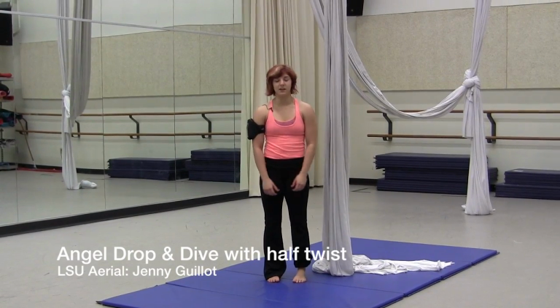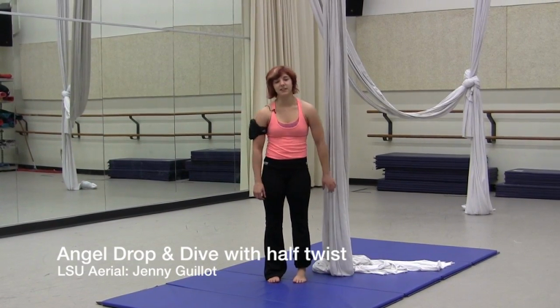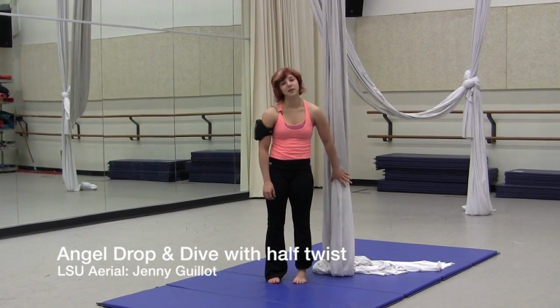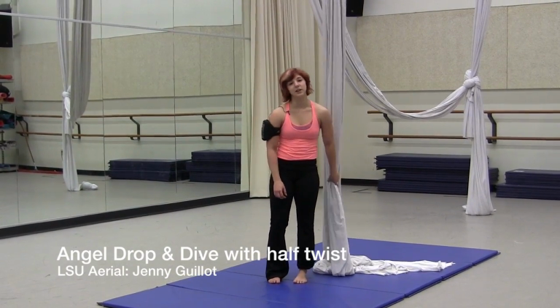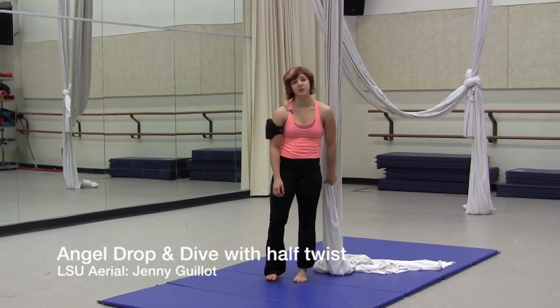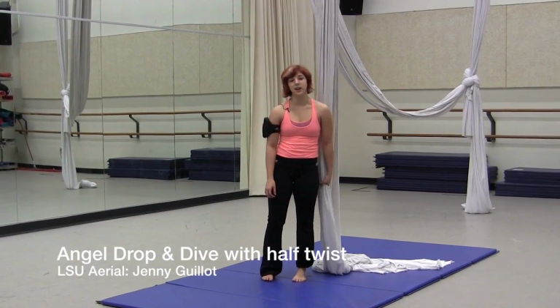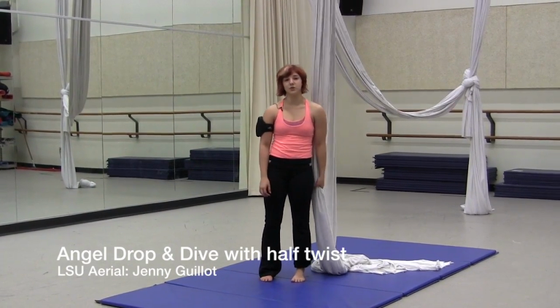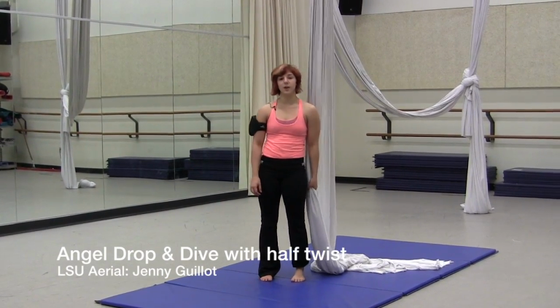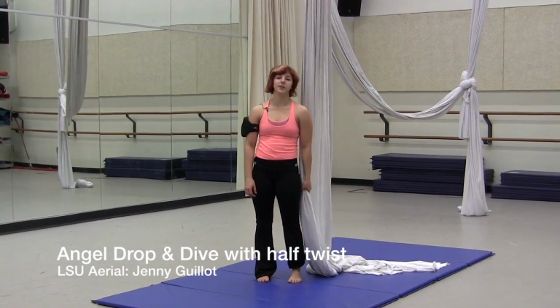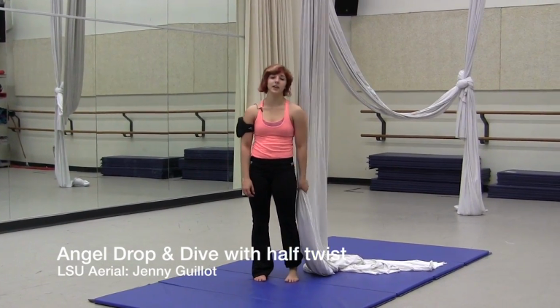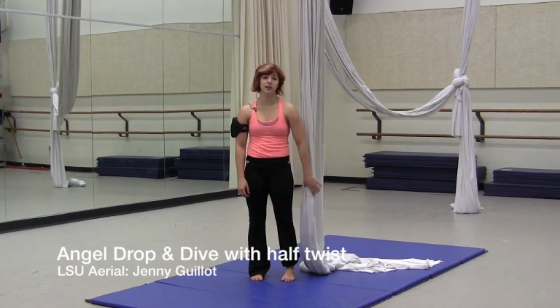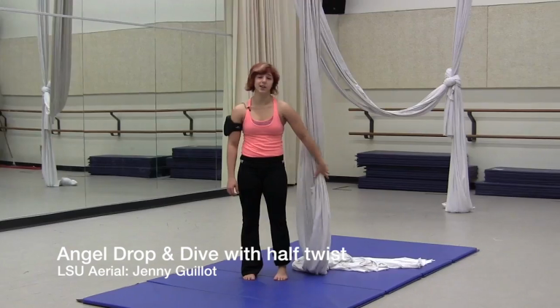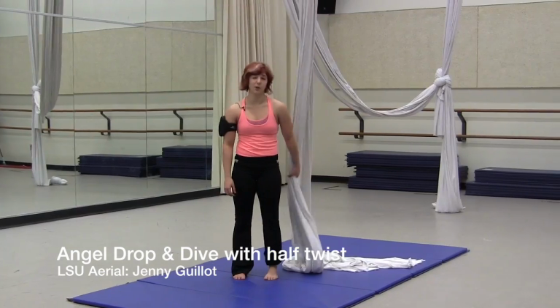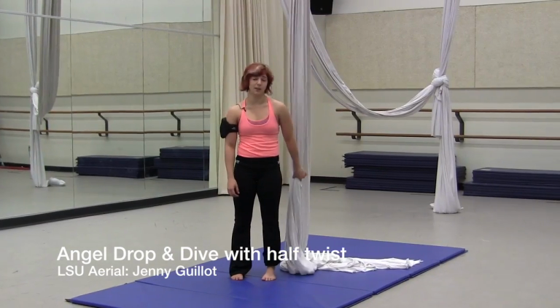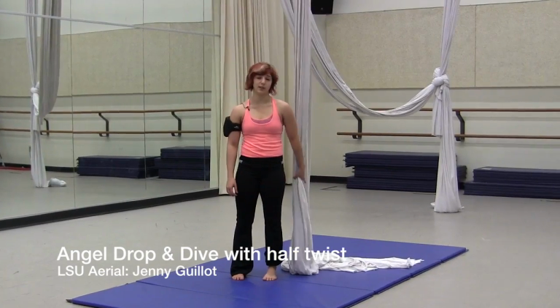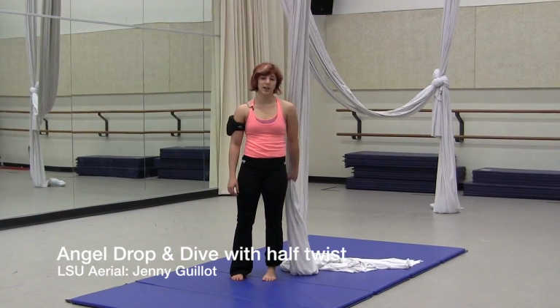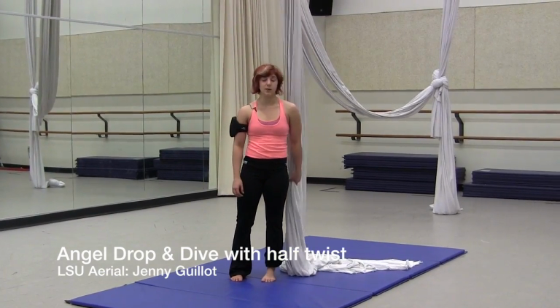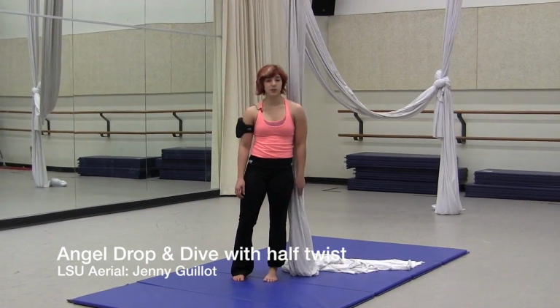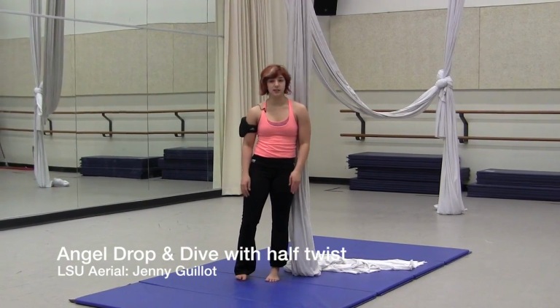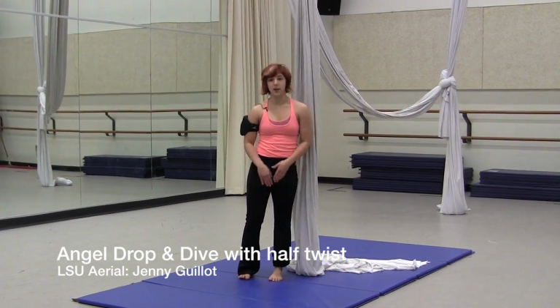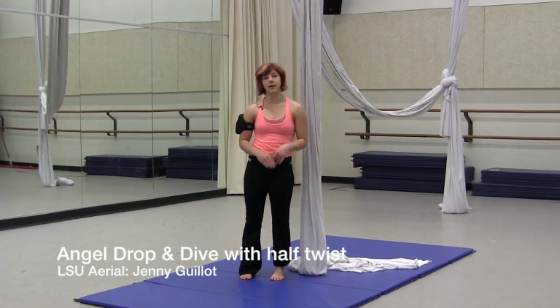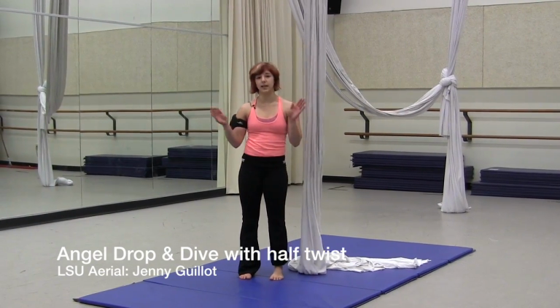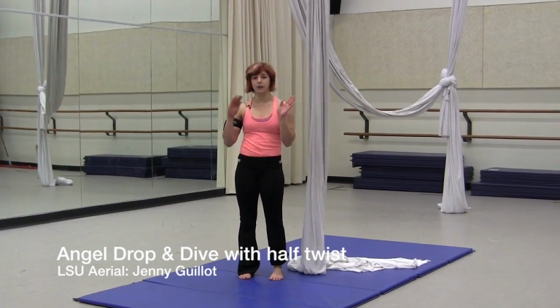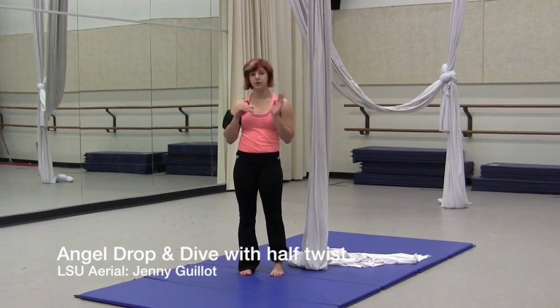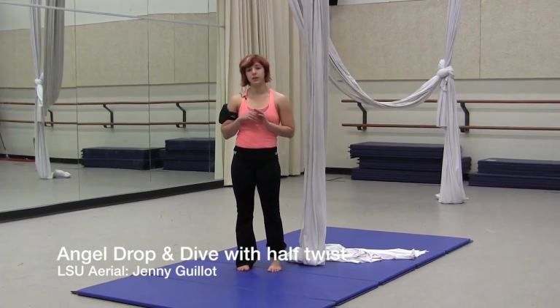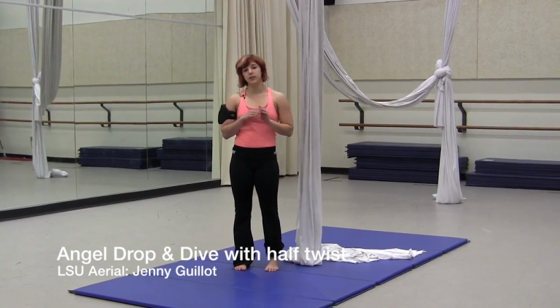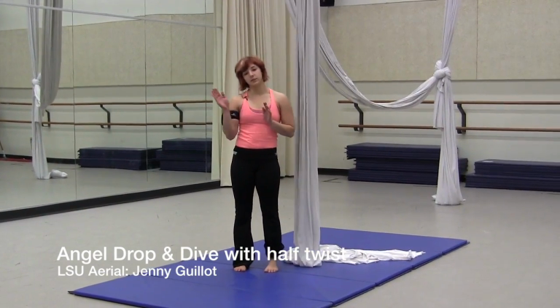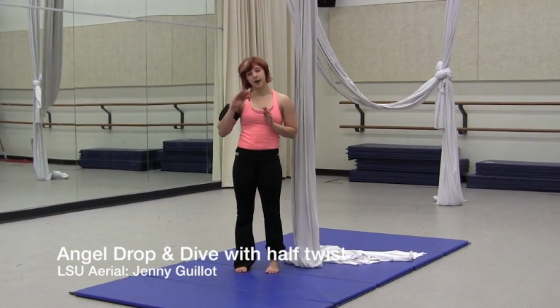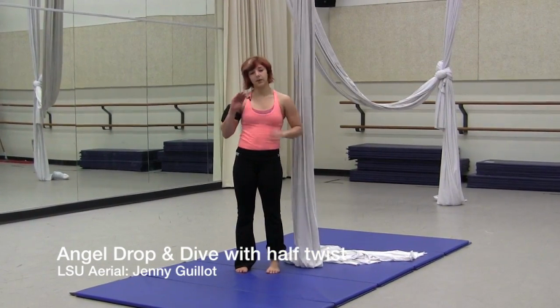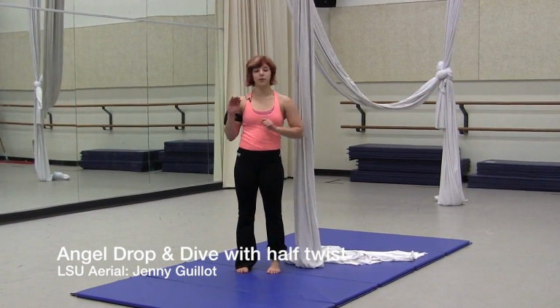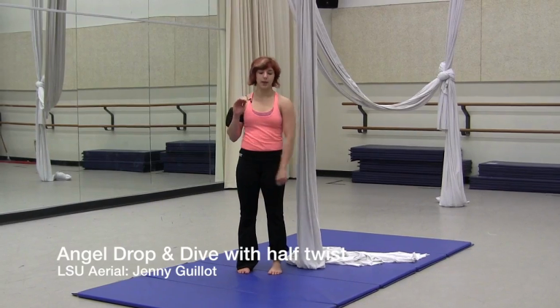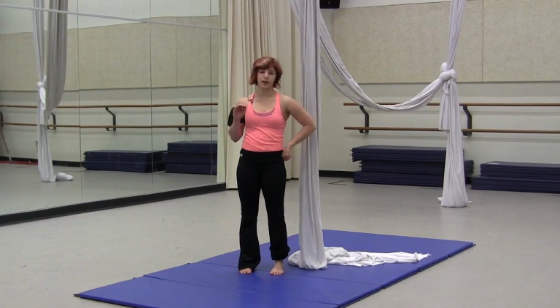Now we're going to learn how to do the angel drop as well as the dive roll with the half twist. They both start the same way by getting into angel, same side wrap, wrap your leg twice.